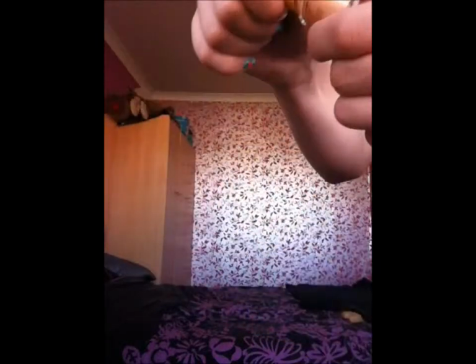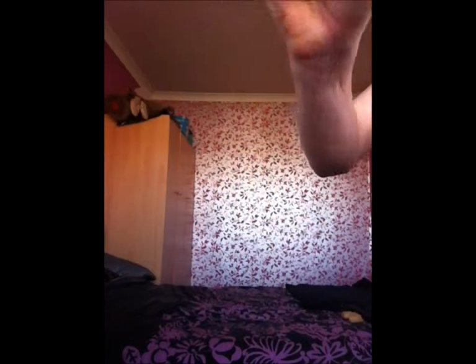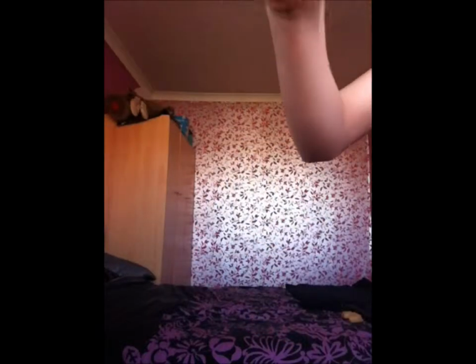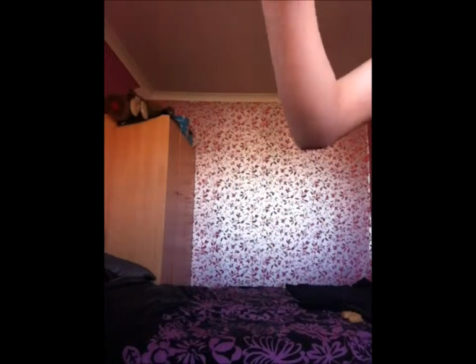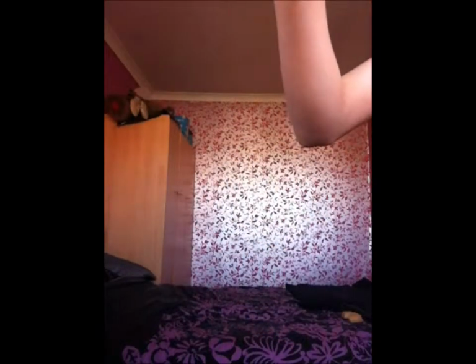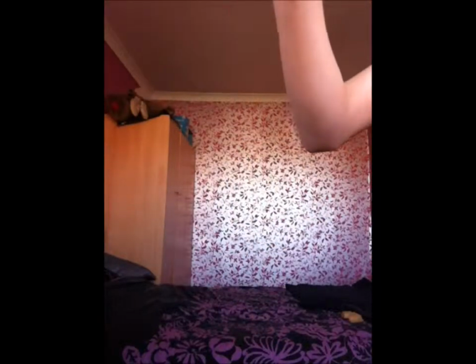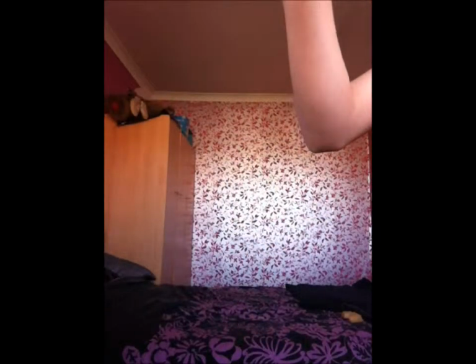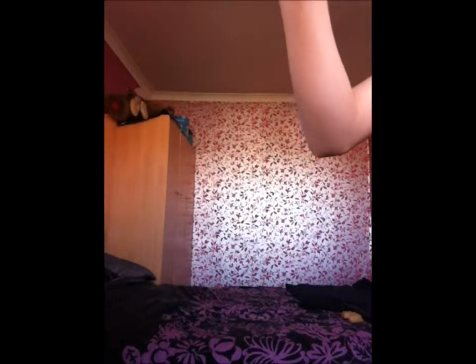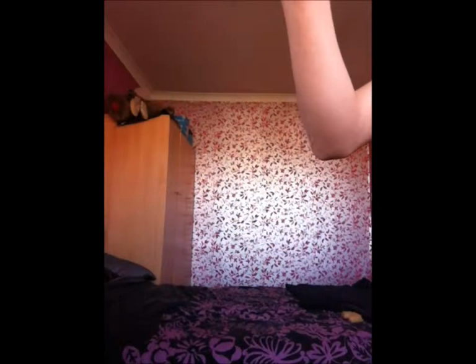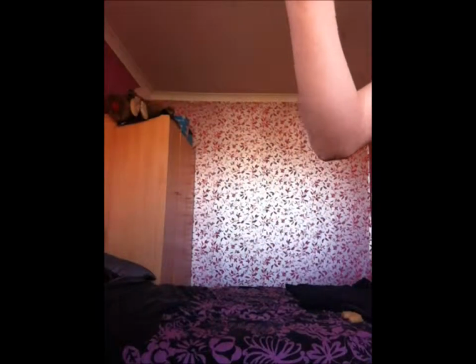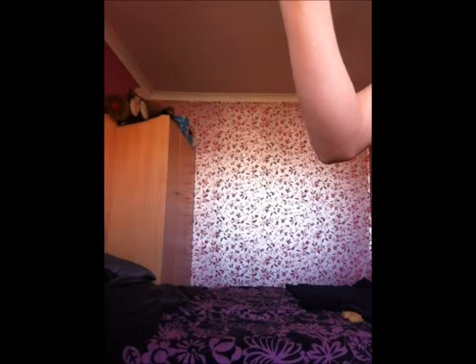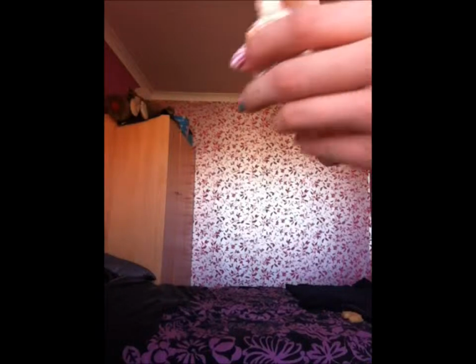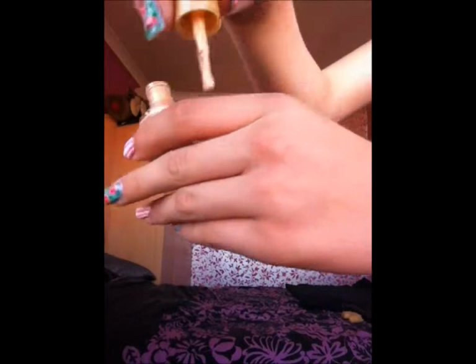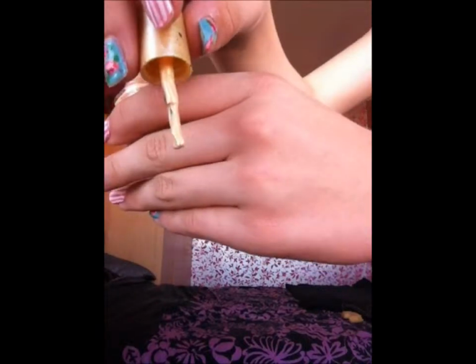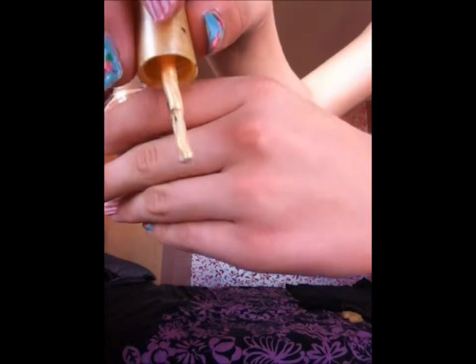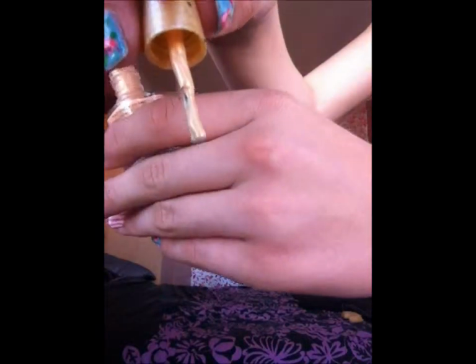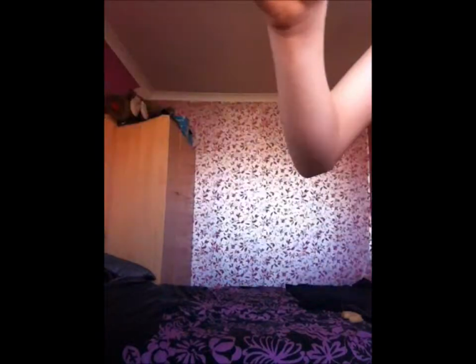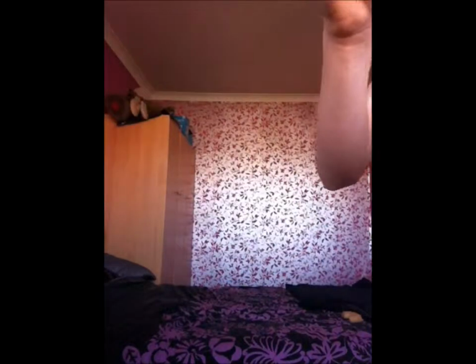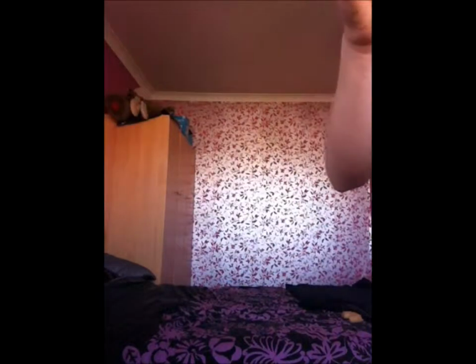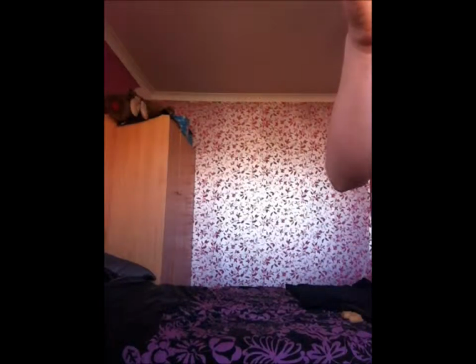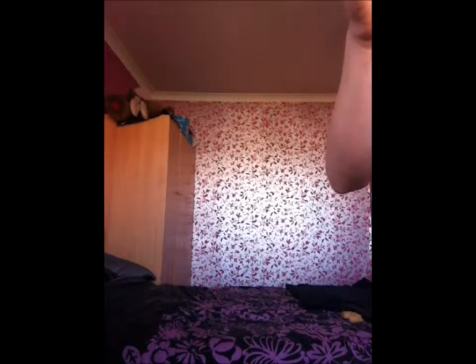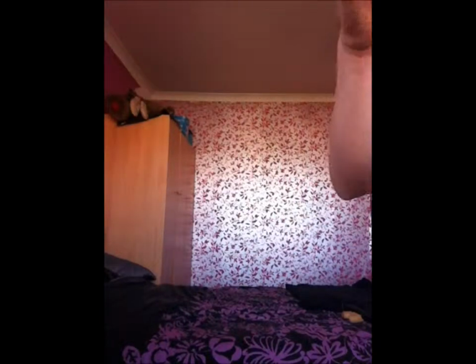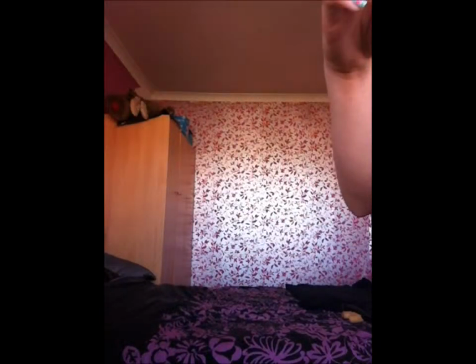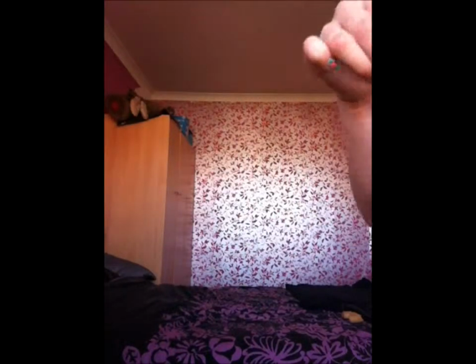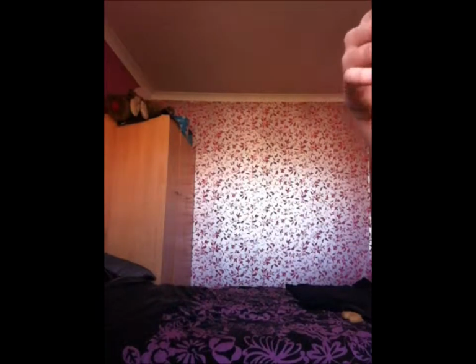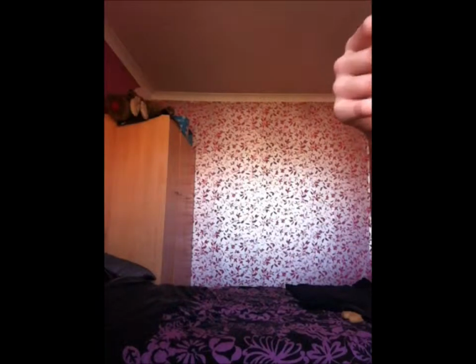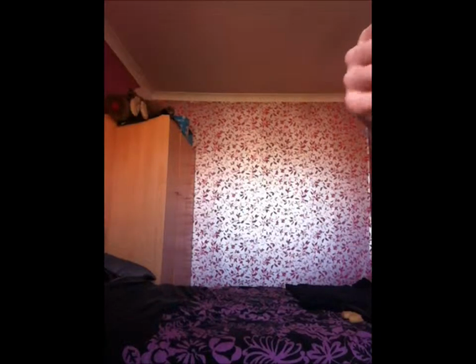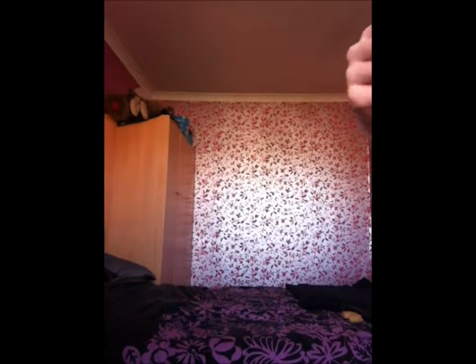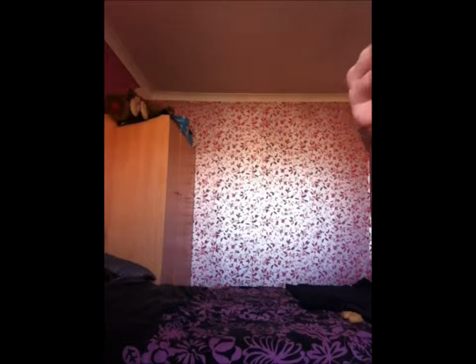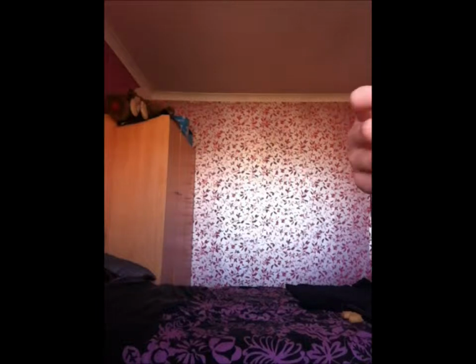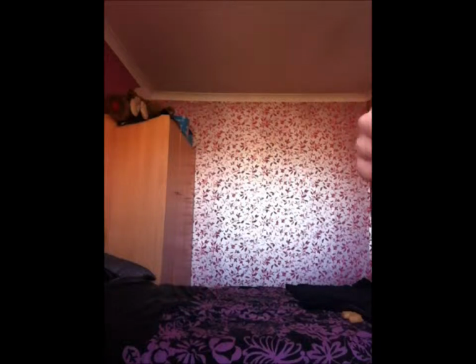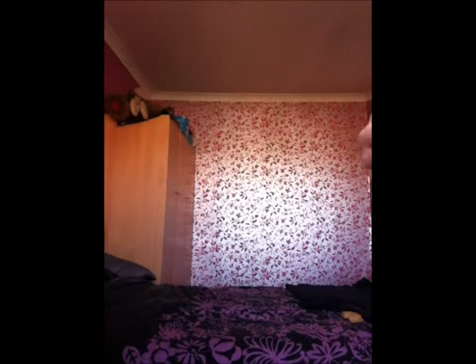It comes in a cute little bottle and it looks really nice on. I suppose you could get away with wearing this at school if you're not meant to be wearing nail polishes.